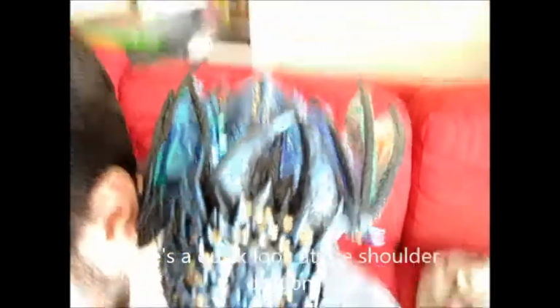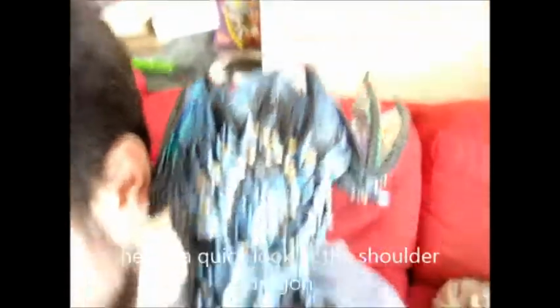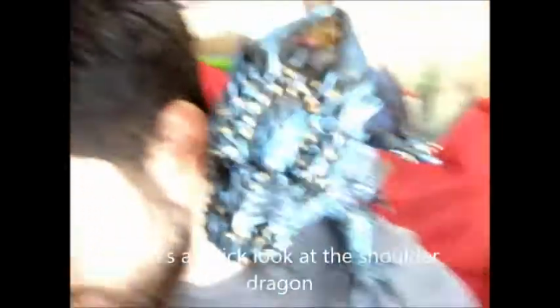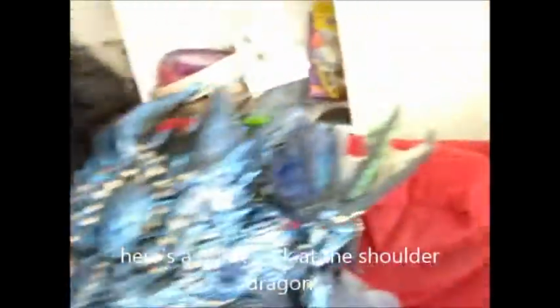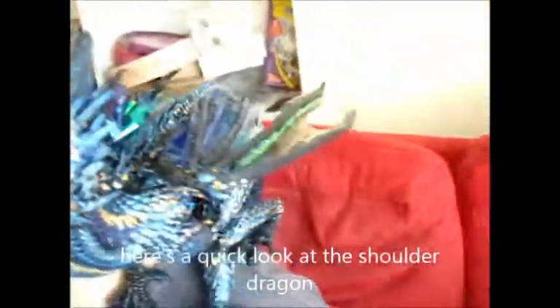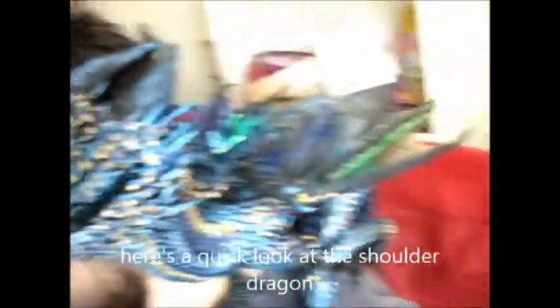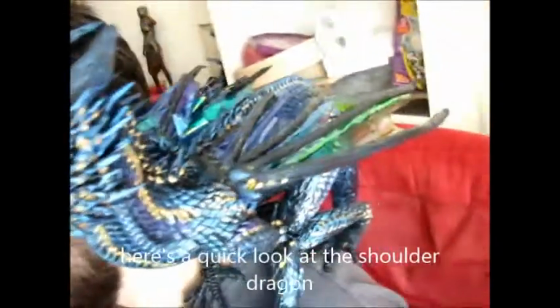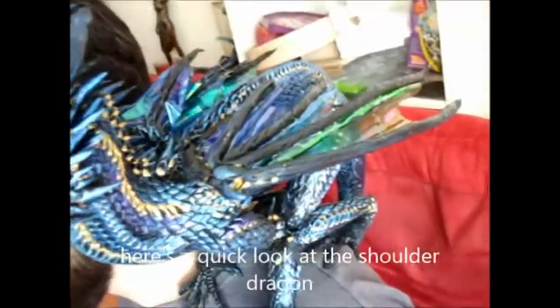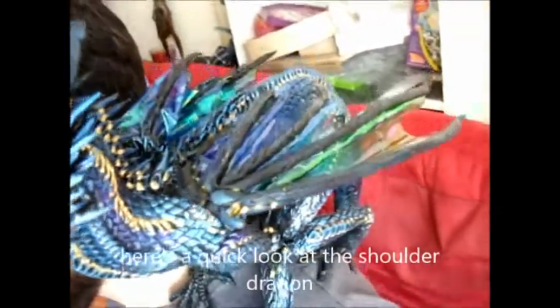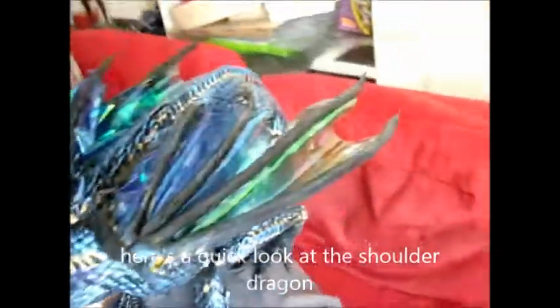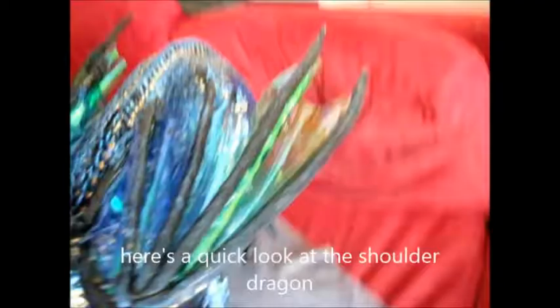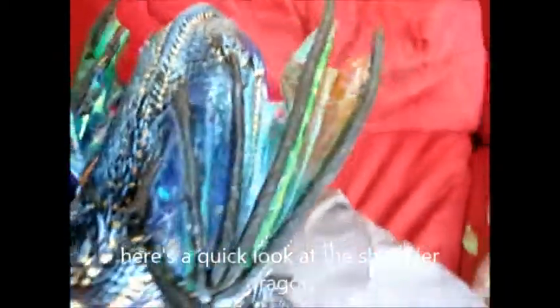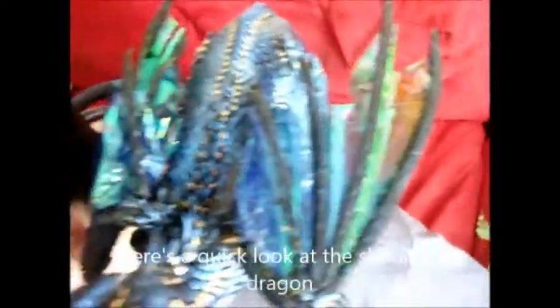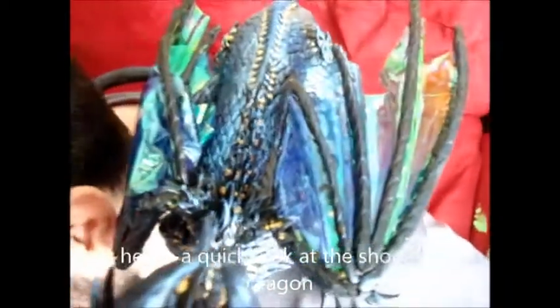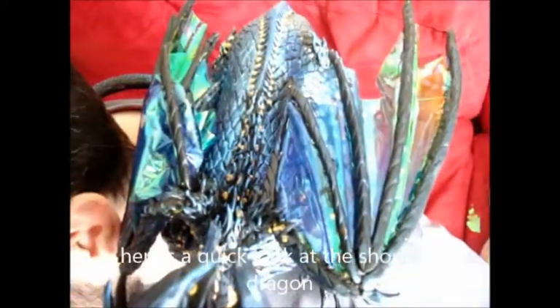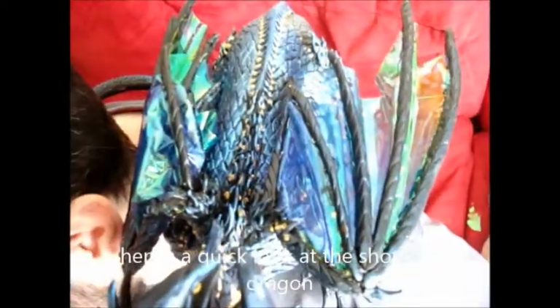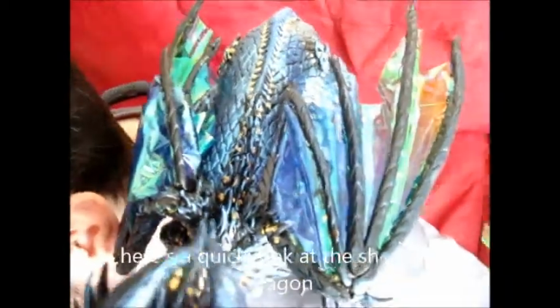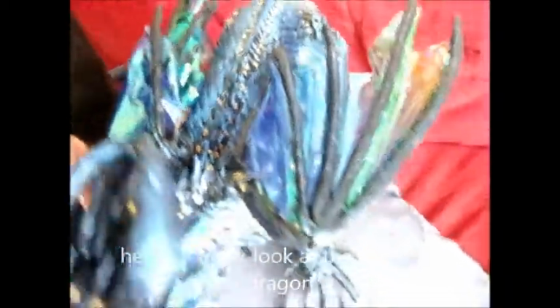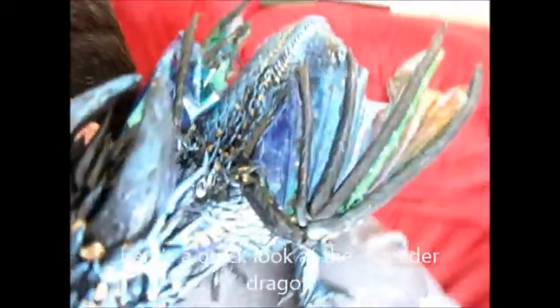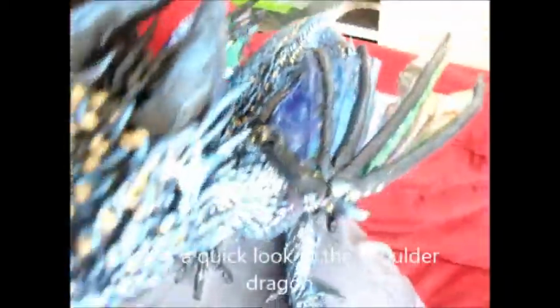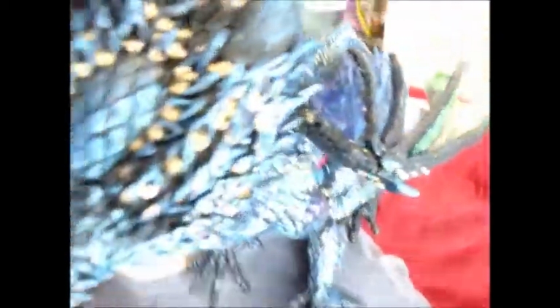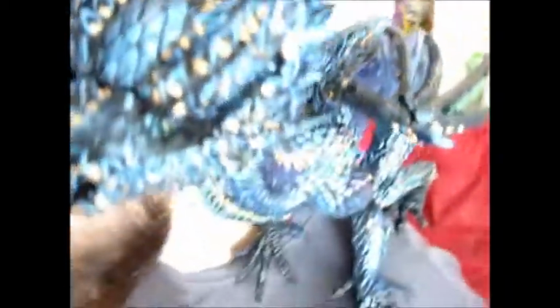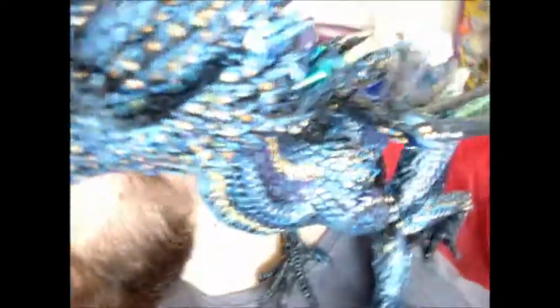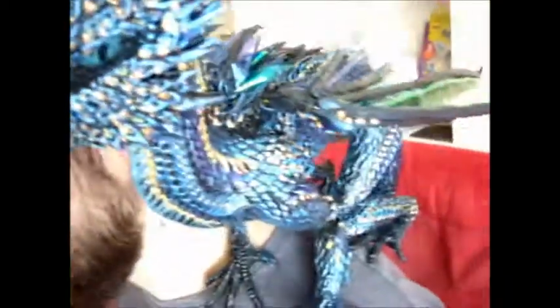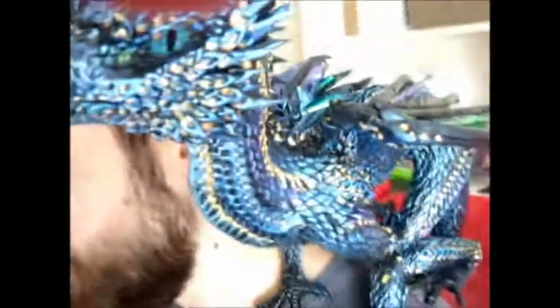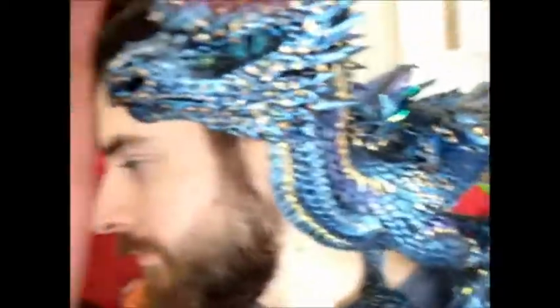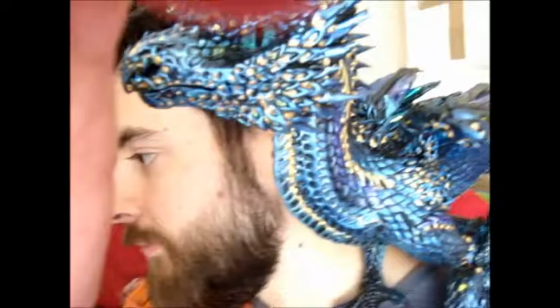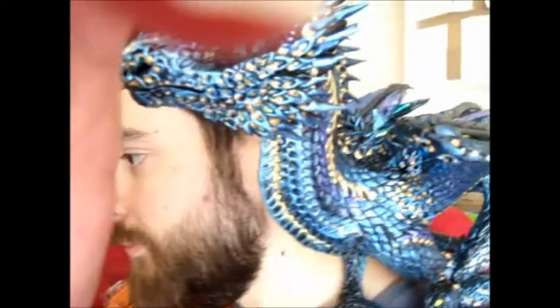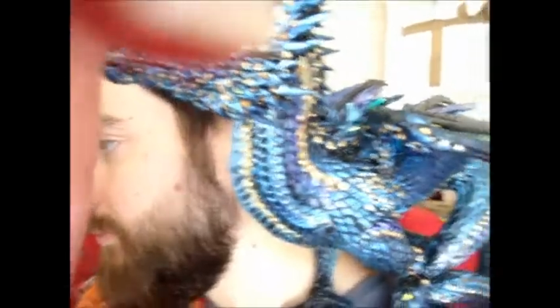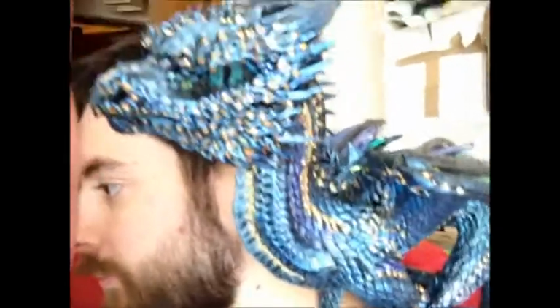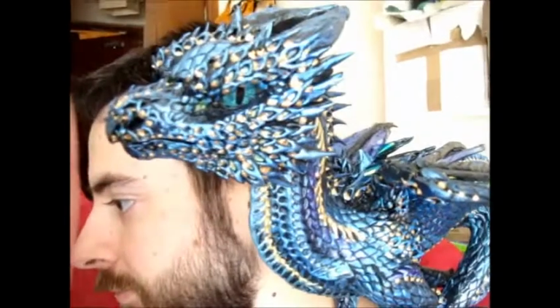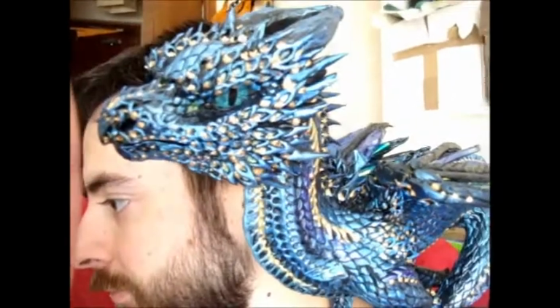I'm sorry that the quality of this video isn't very good, but here's a quick shot of the shoulder dragon. You can see him with his wings folded up on Steve and my finger.